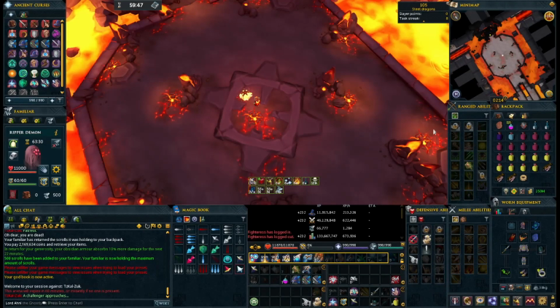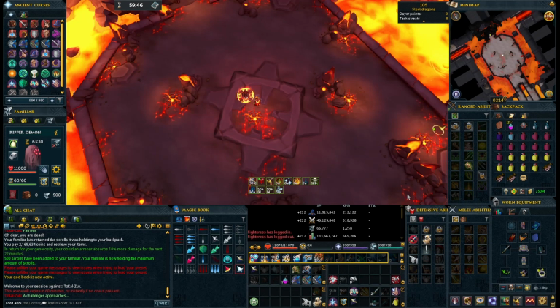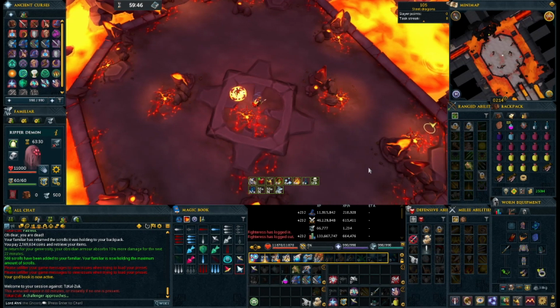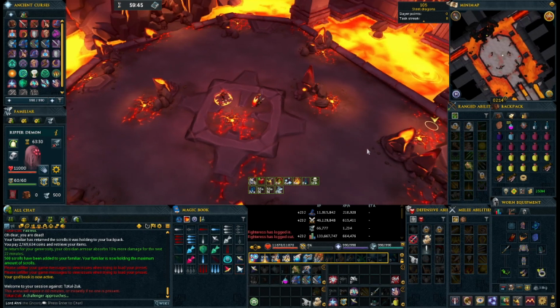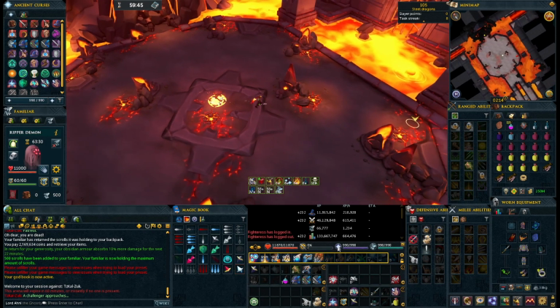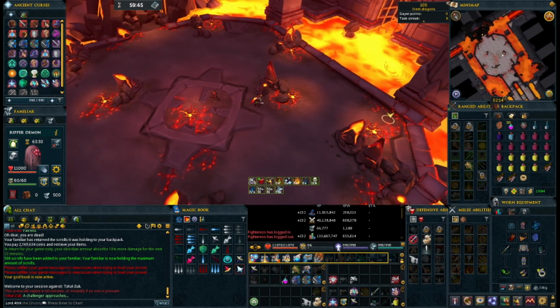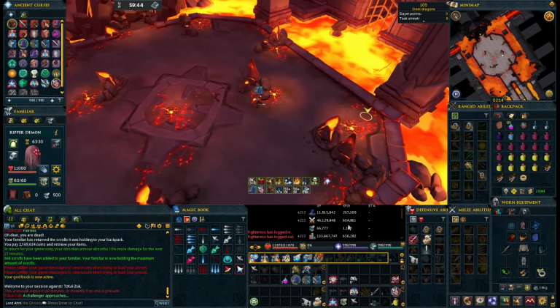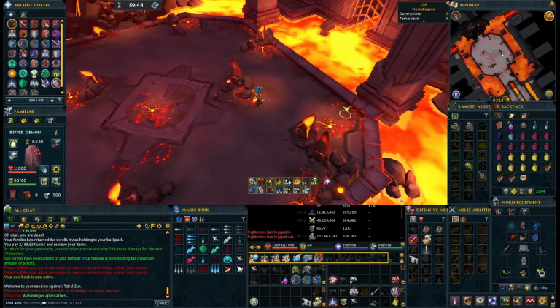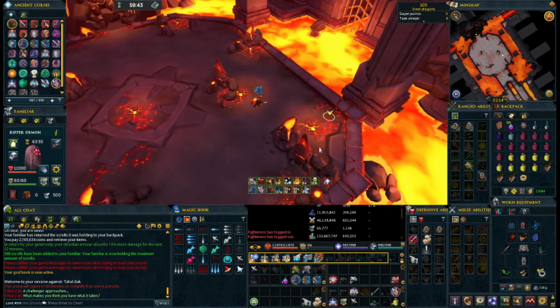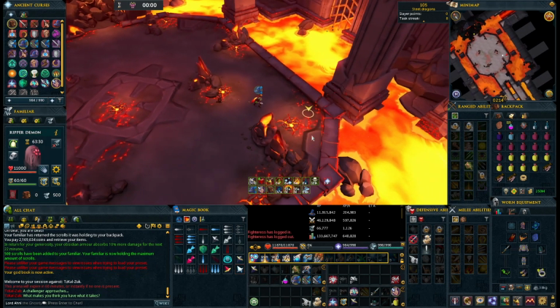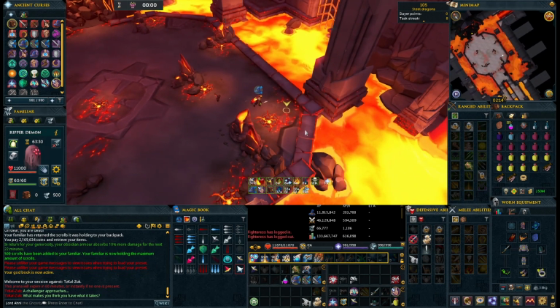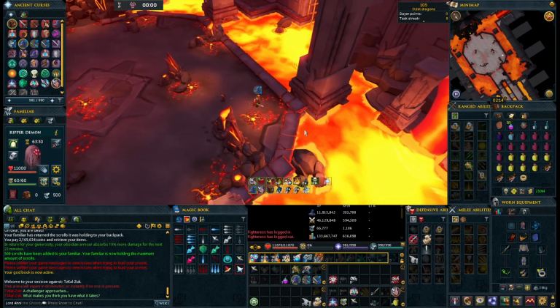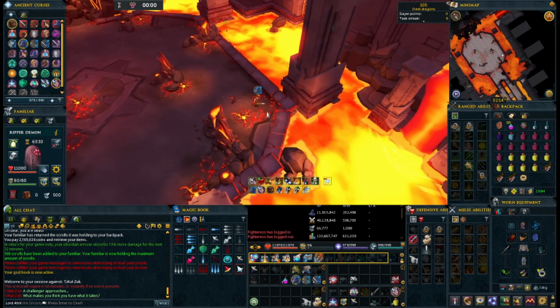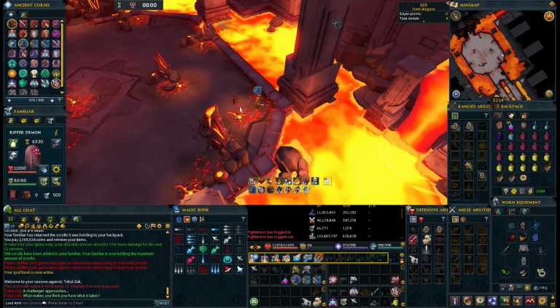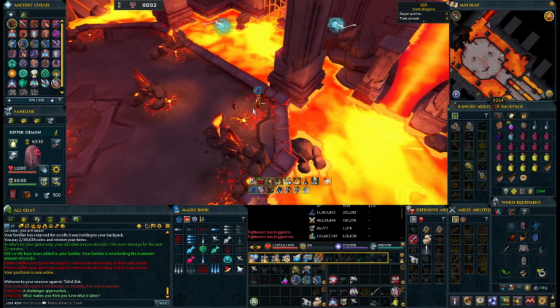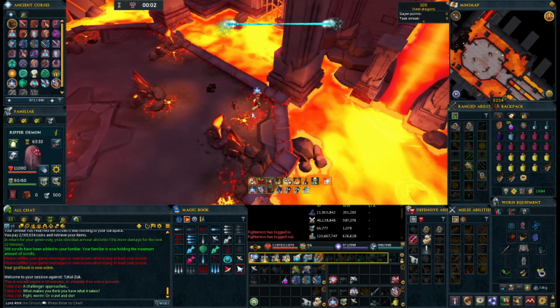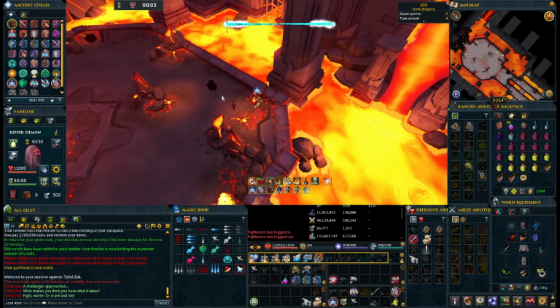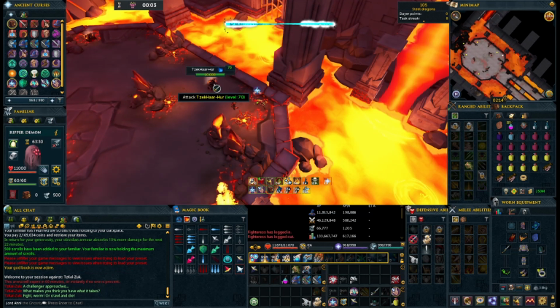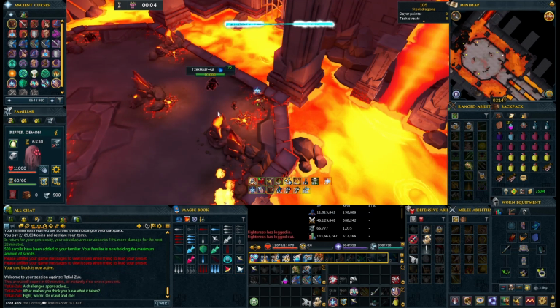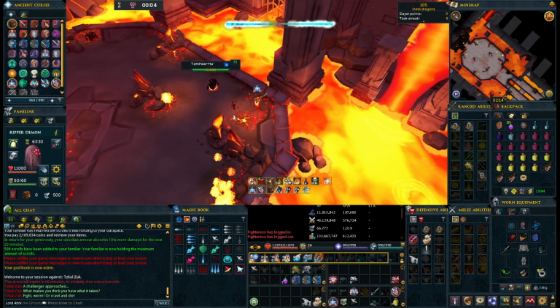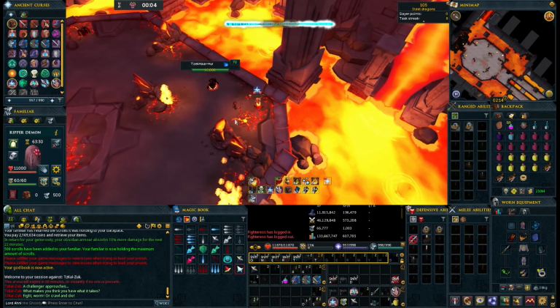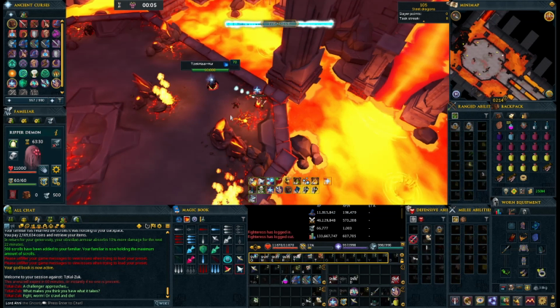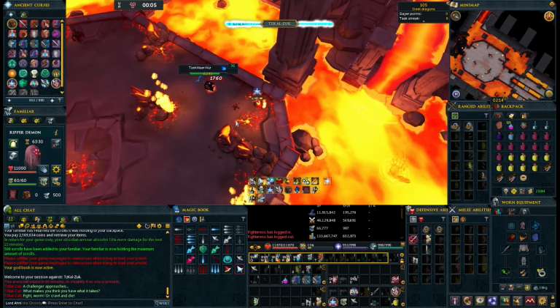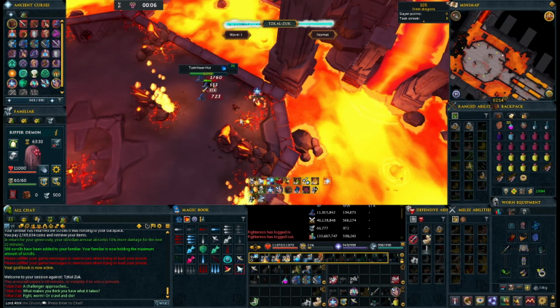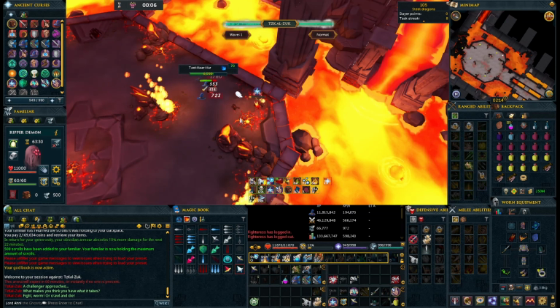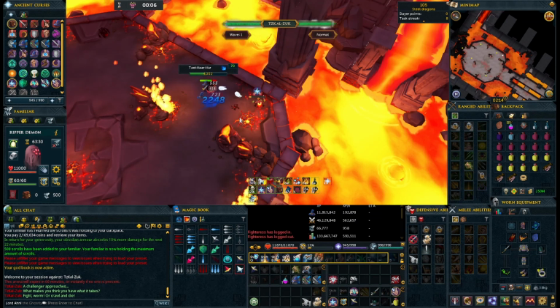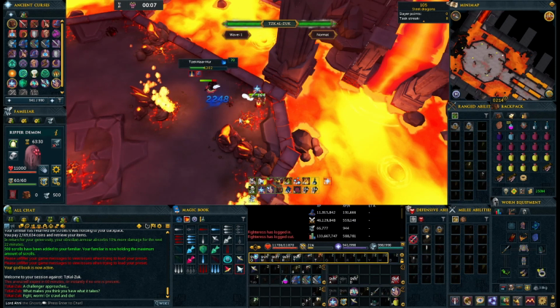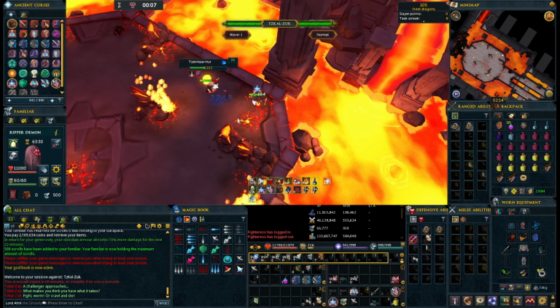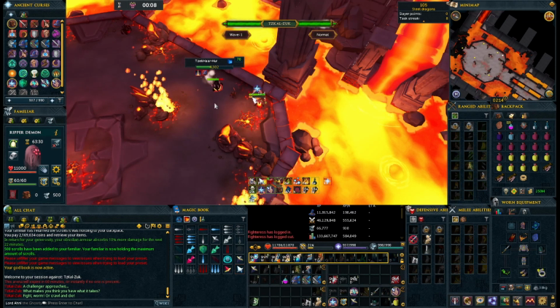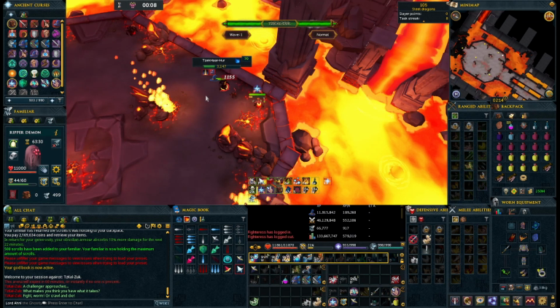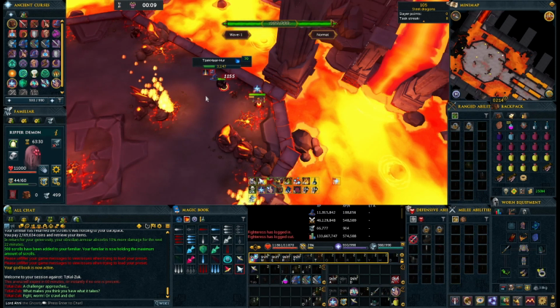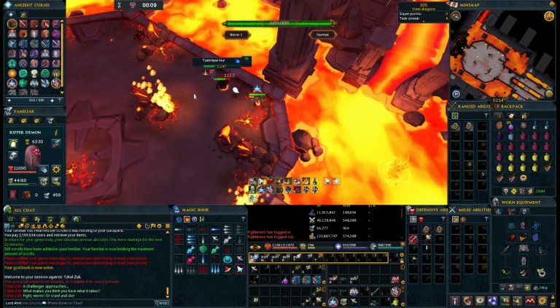The spot that you're seeing me run to right now is a safe spot that I prefer to use. It's the southeastern corner, and you can use it for almost all the waves except for the first Jad wave. There is an alternative spot for that one, though.